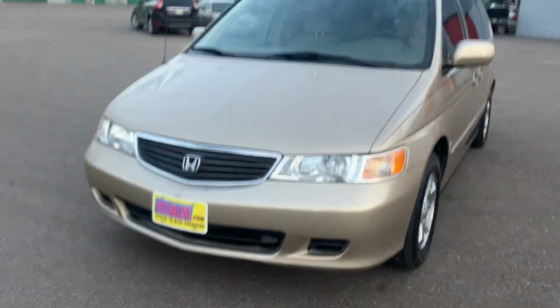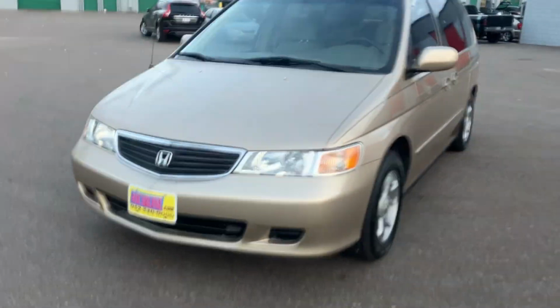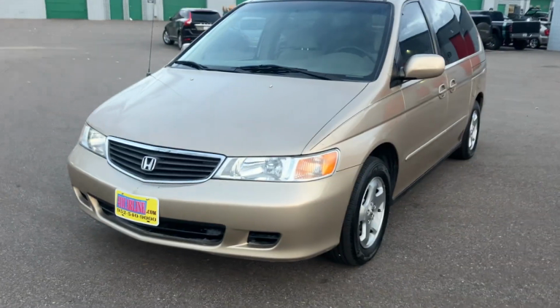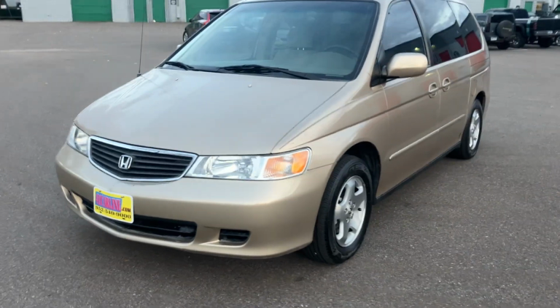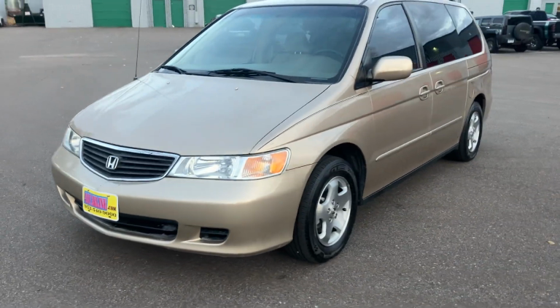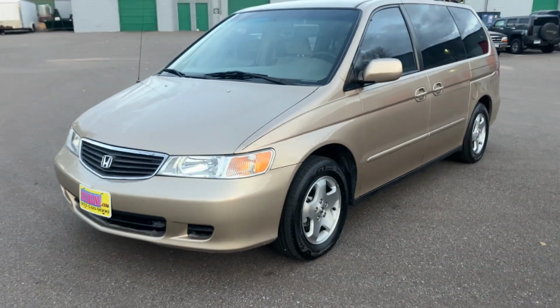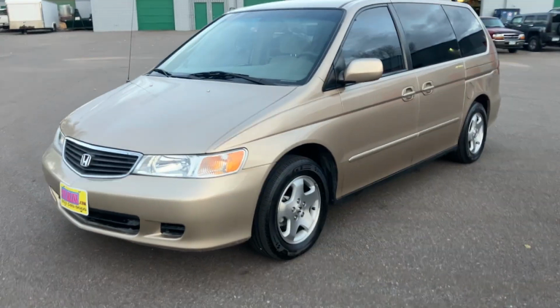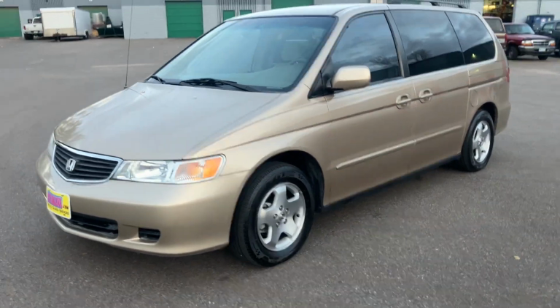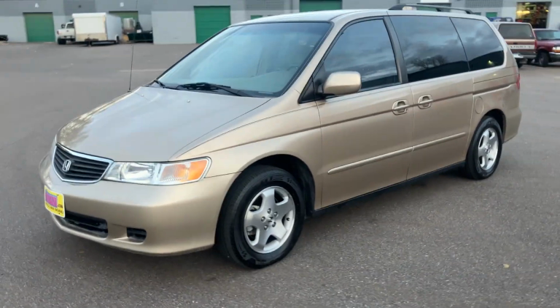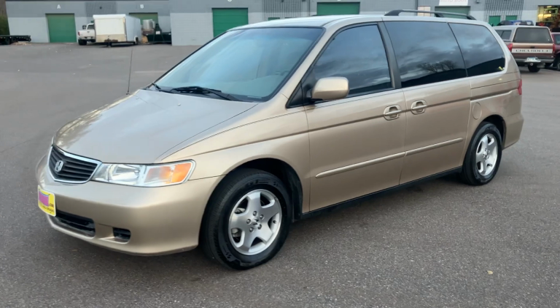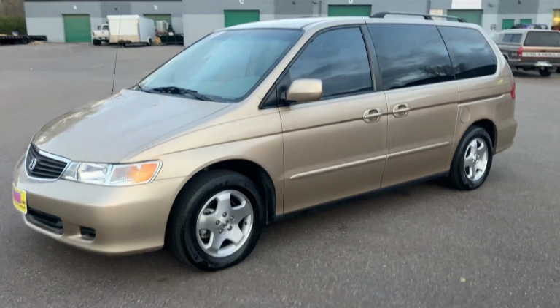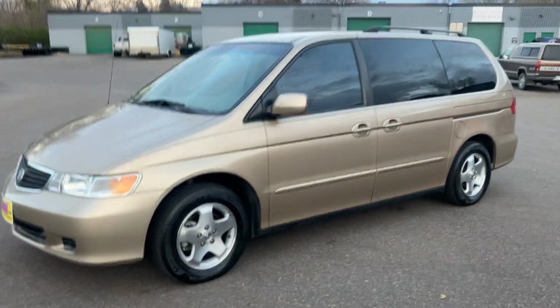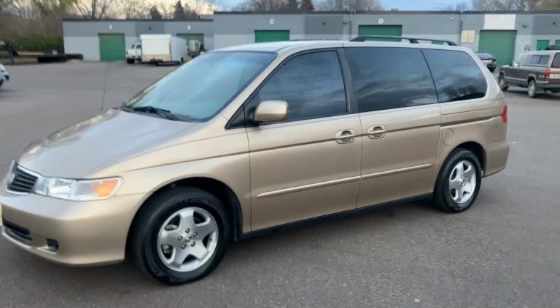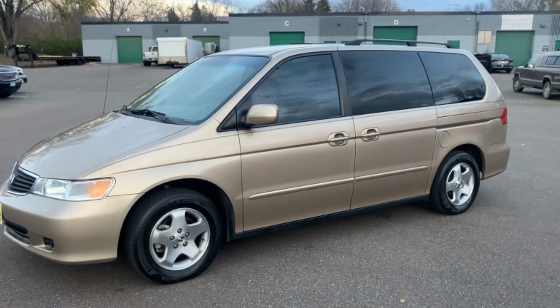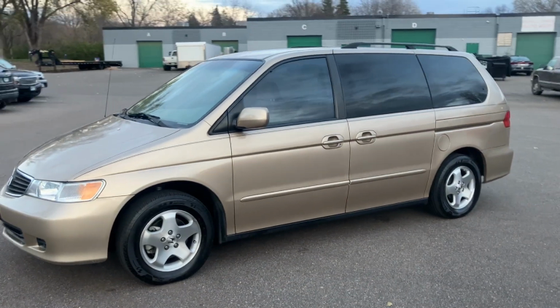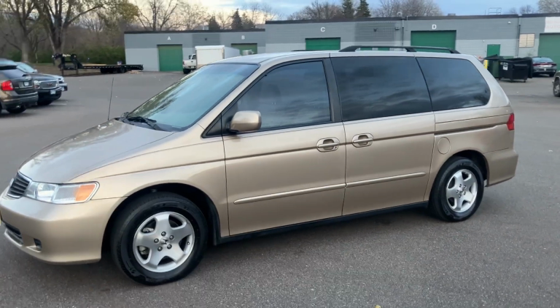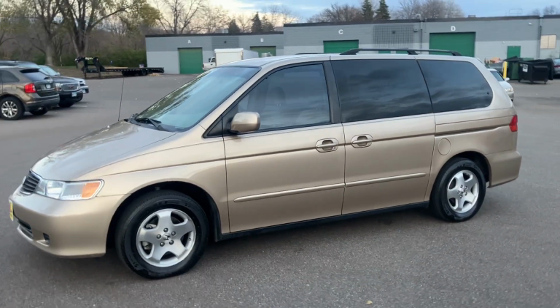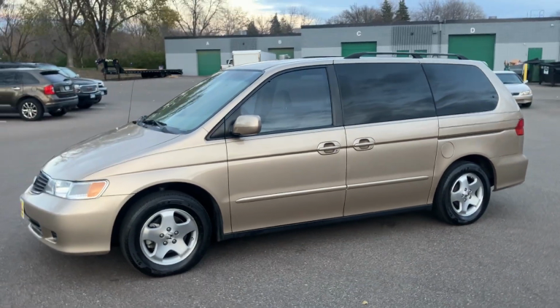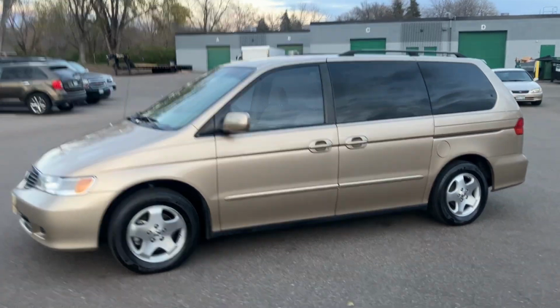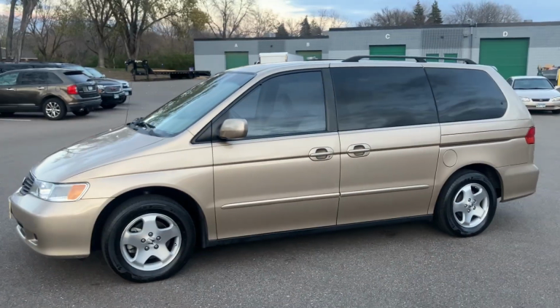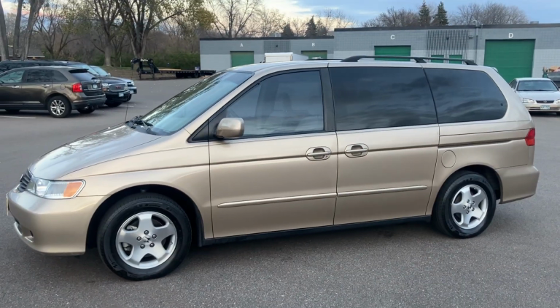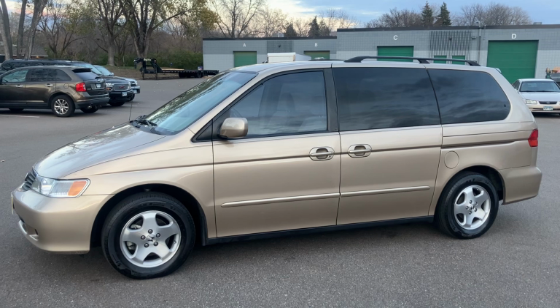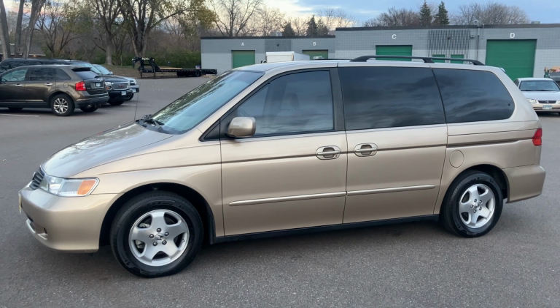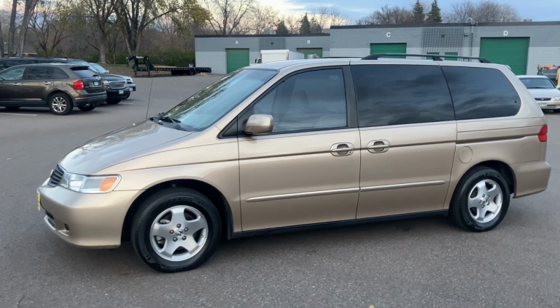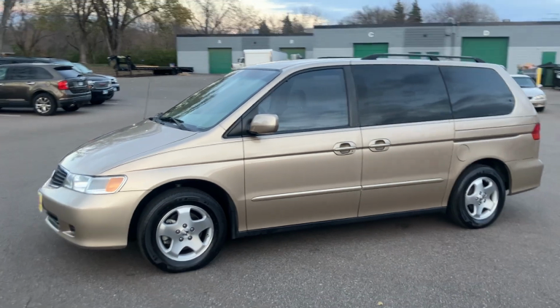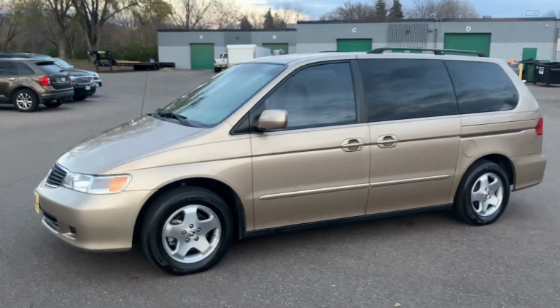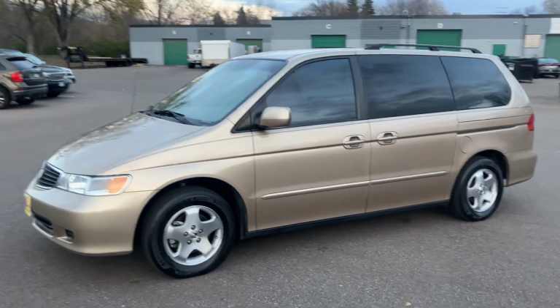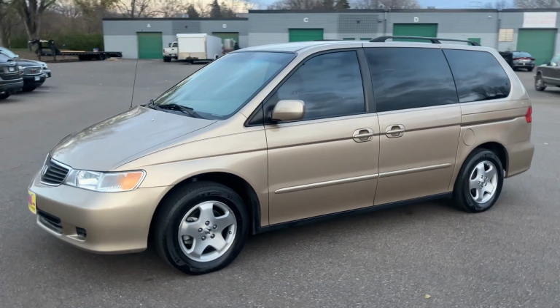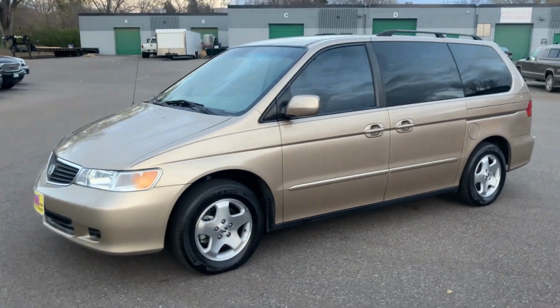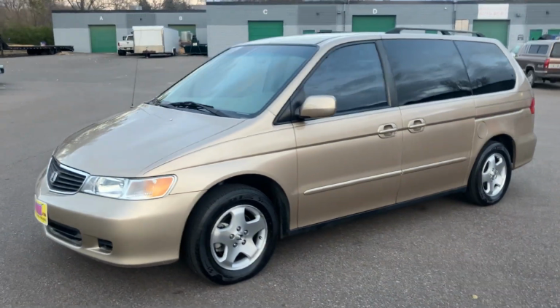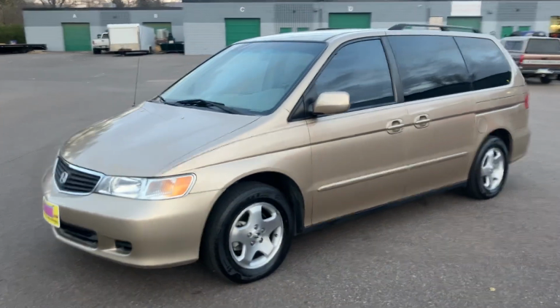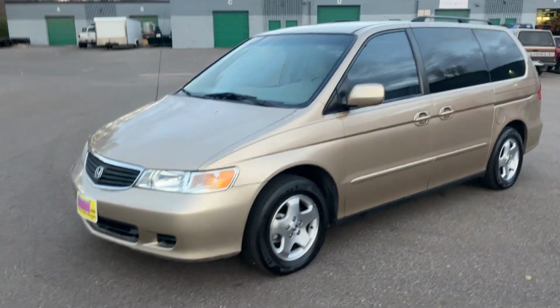All of our vehicles go to third-party shops for inspection — safety, mechanical, and road test inspections are performed. We do whatever safety, mechanical, and maintenance repairs the shop recommends we bring it to. You're welcome to have it inspected prior to buying it as well. Just ask us about our policy on that.